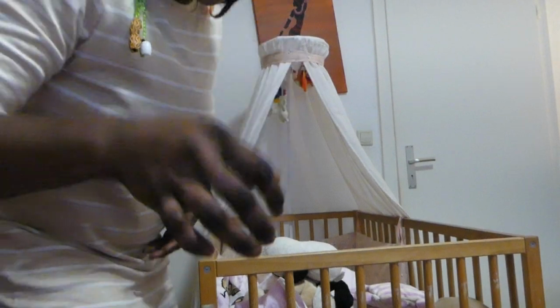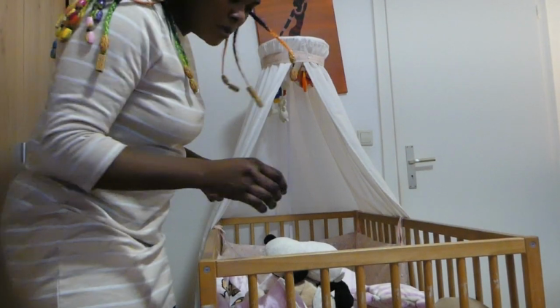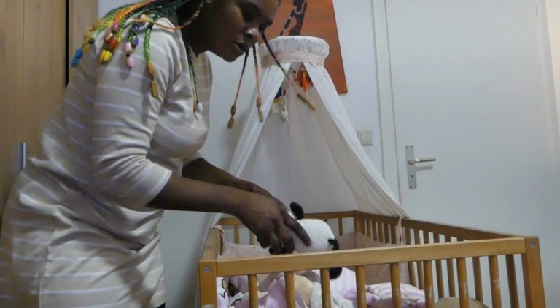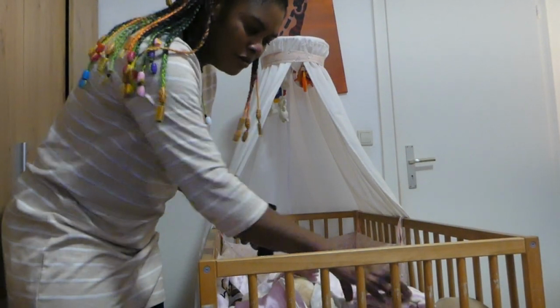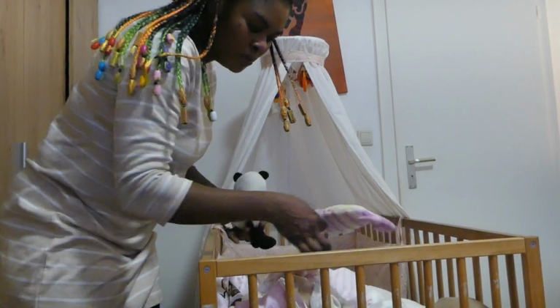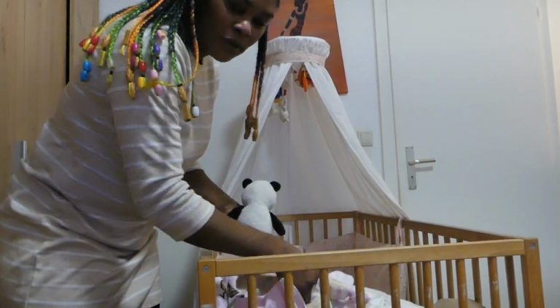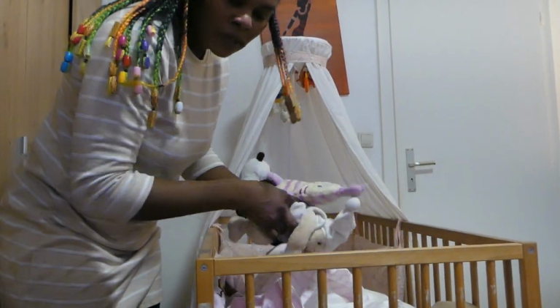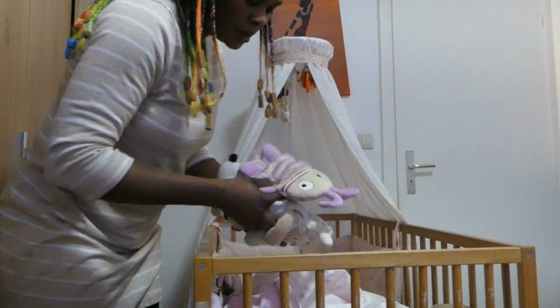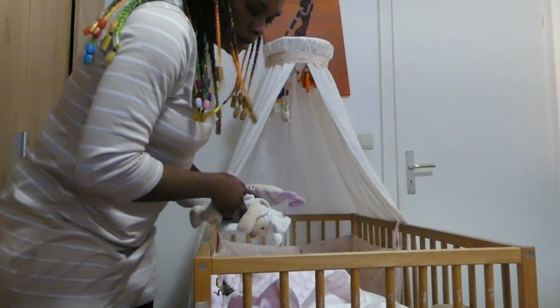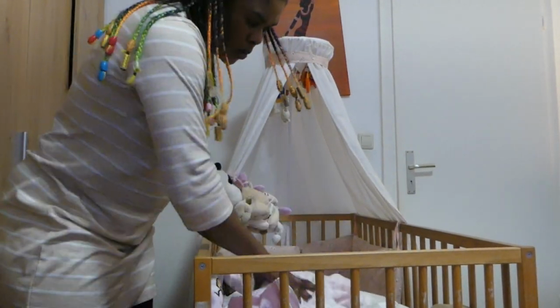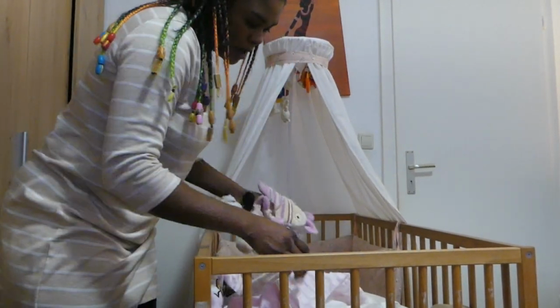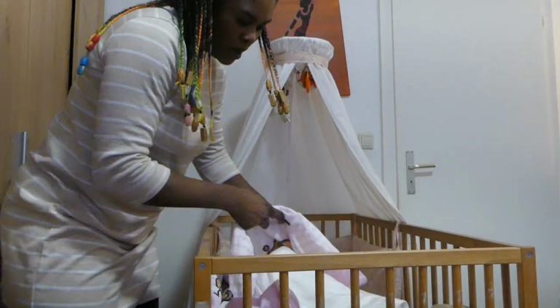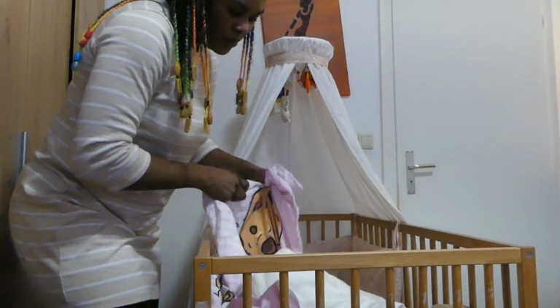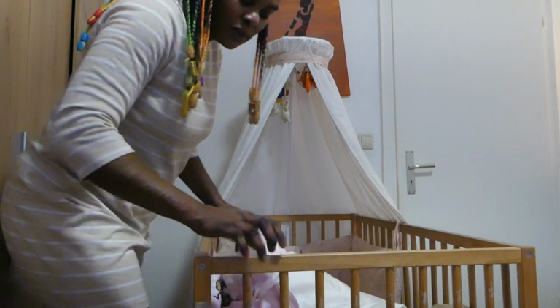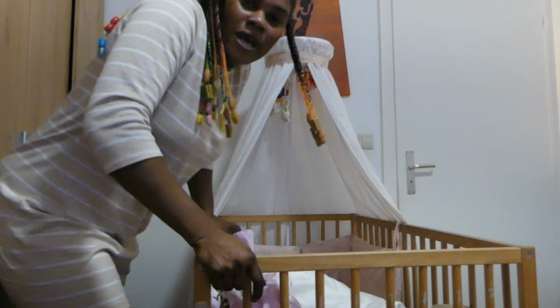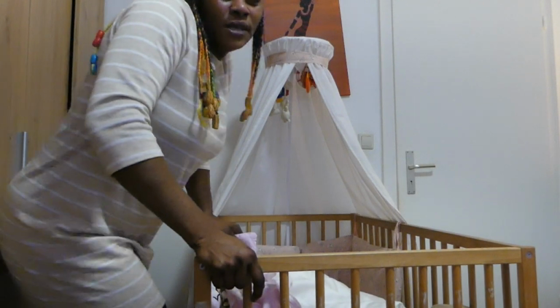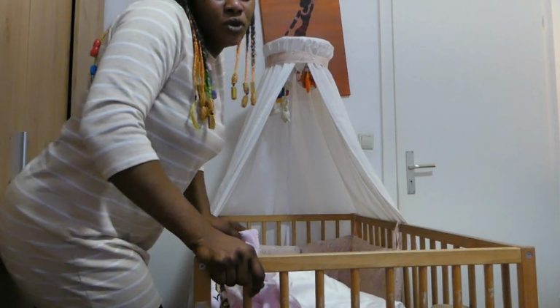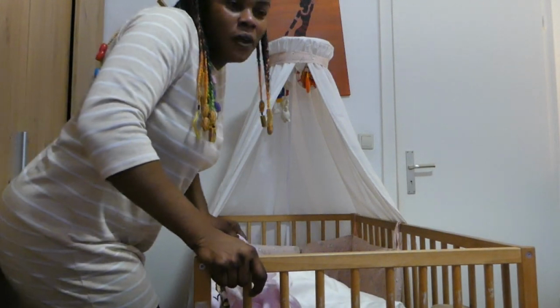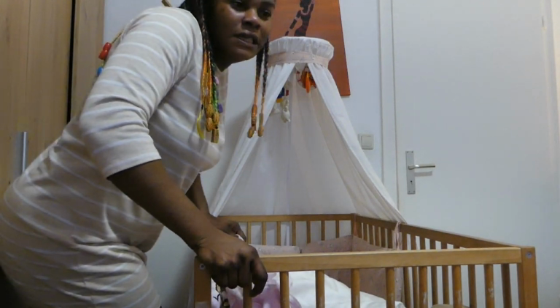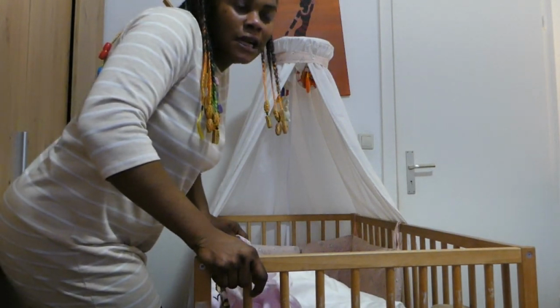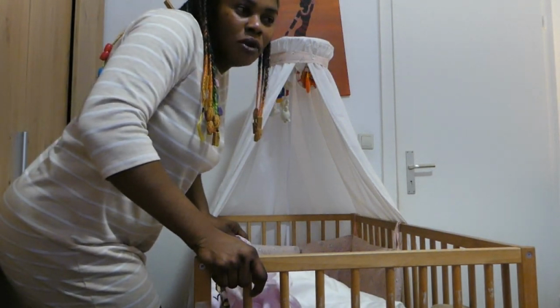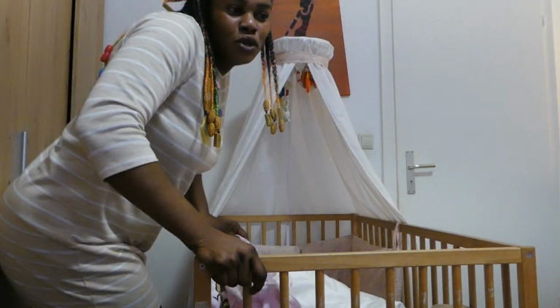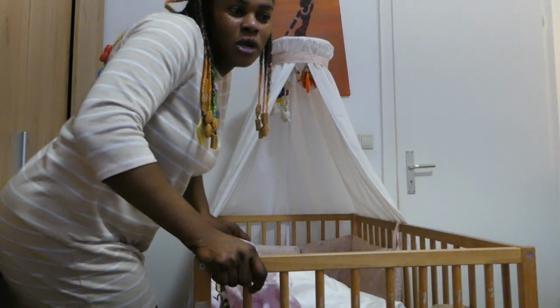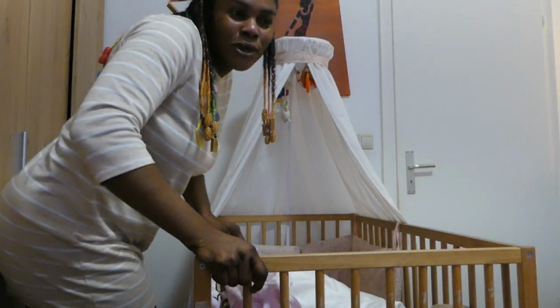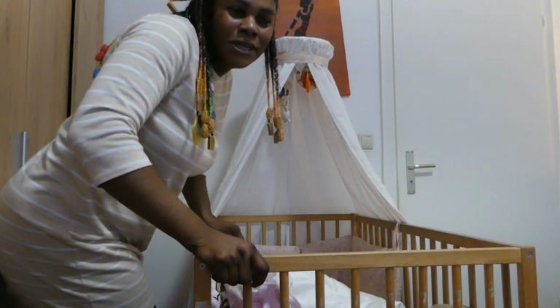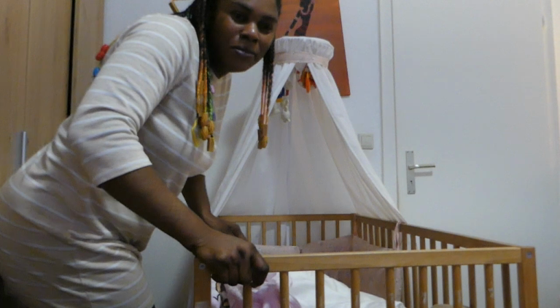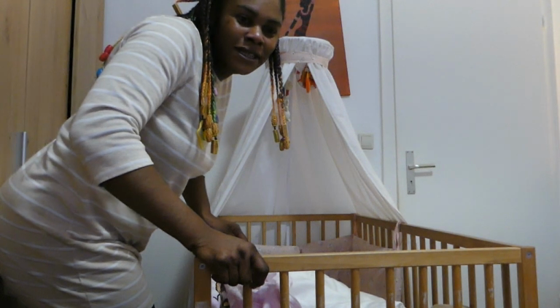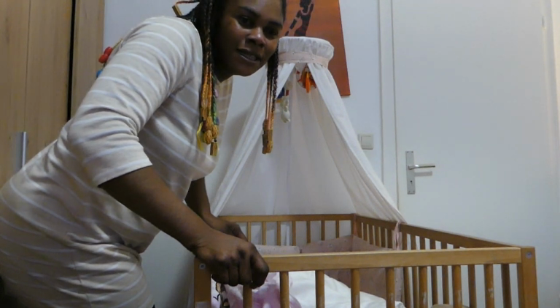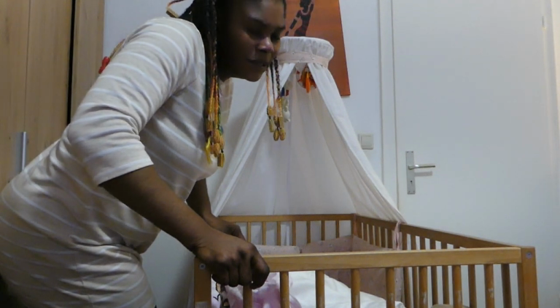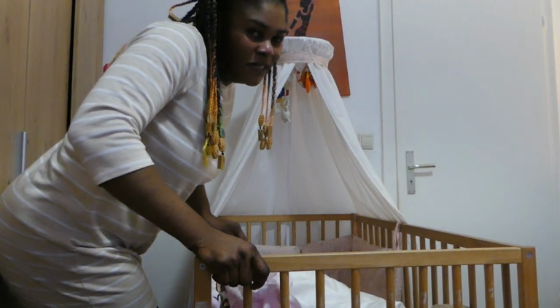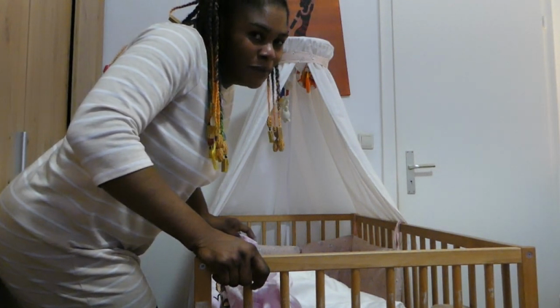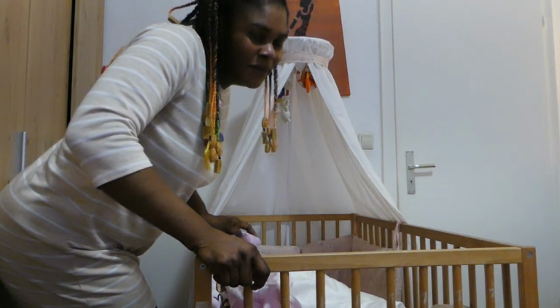Good morning to my lovely people, we are back. Today we are here to show you how to arrange a baby bed — very simple and very easy.